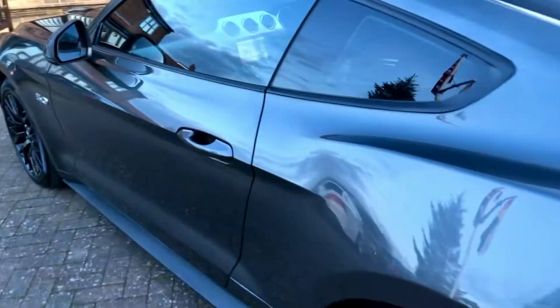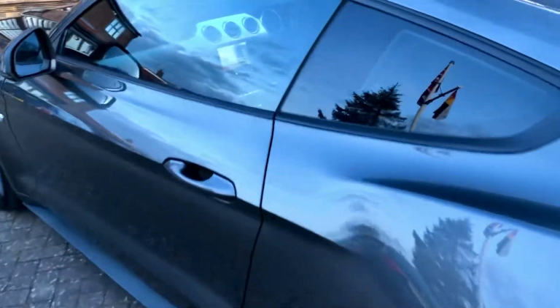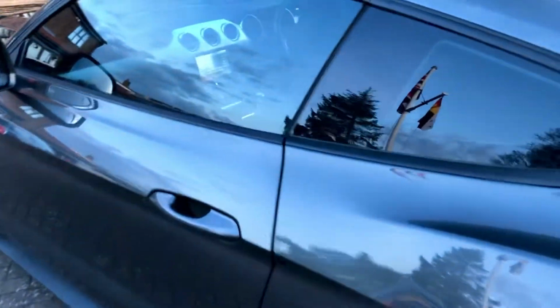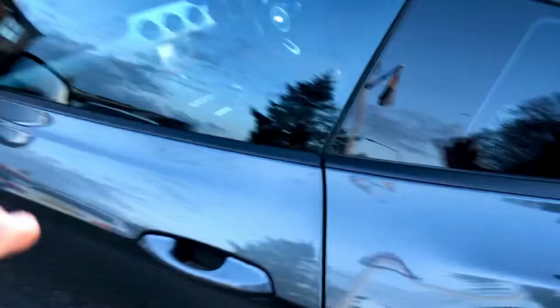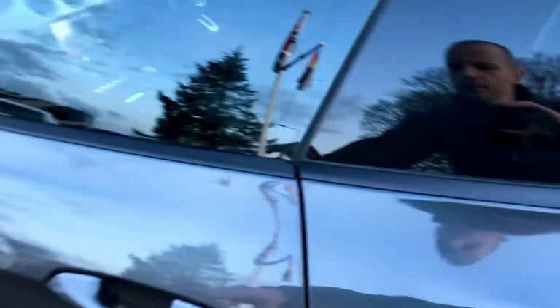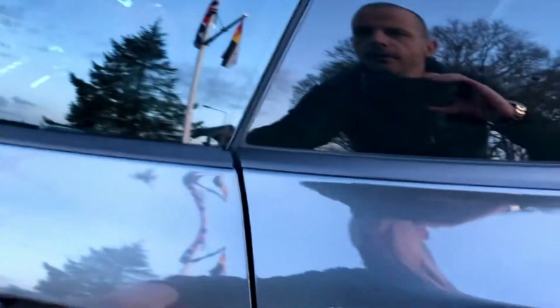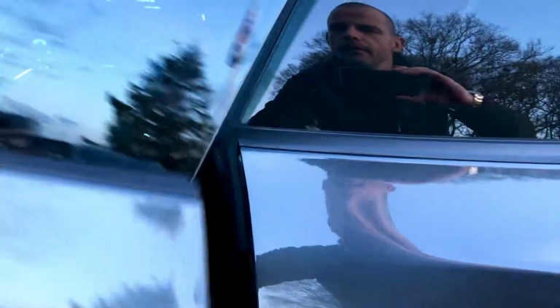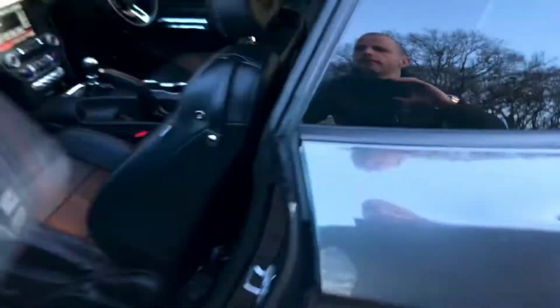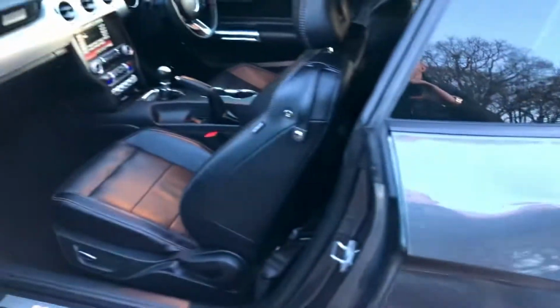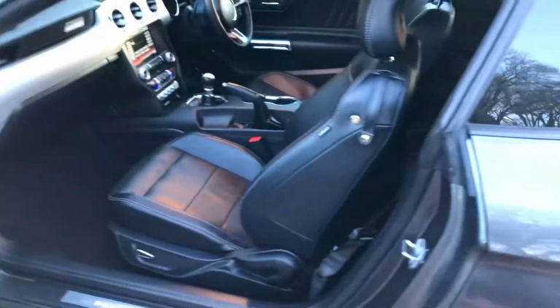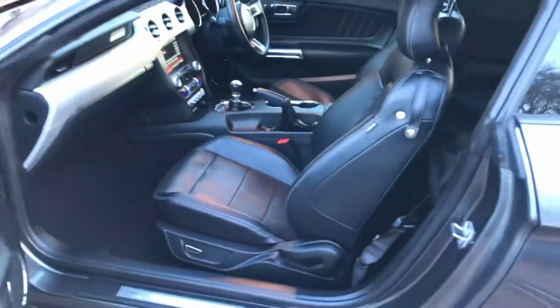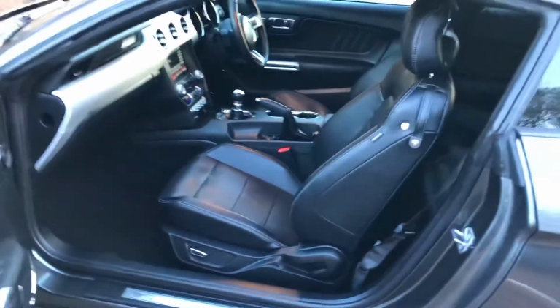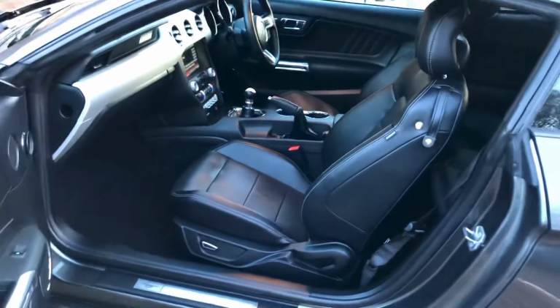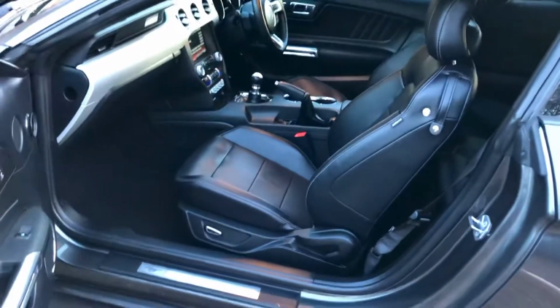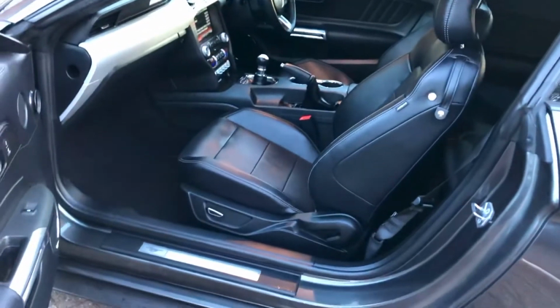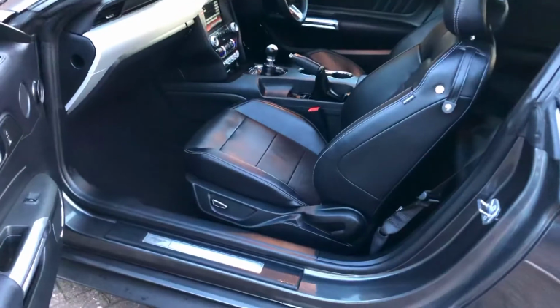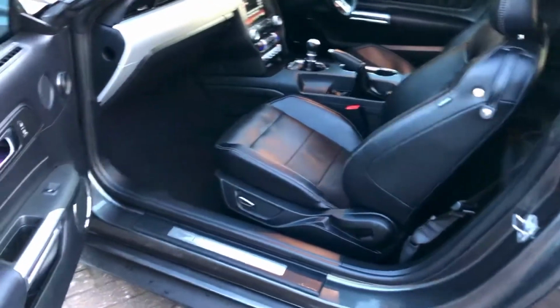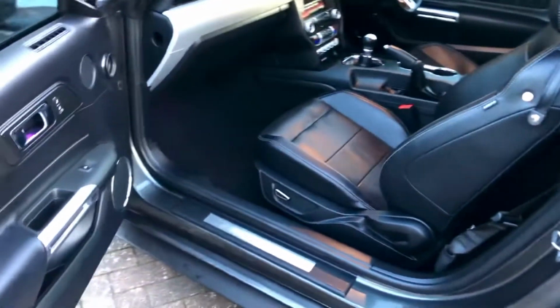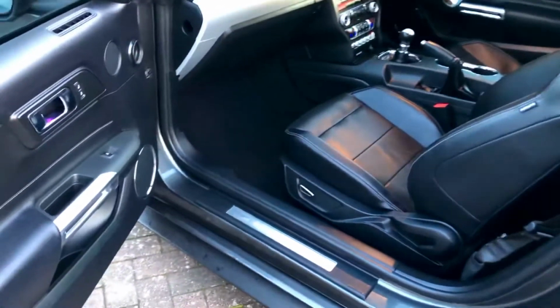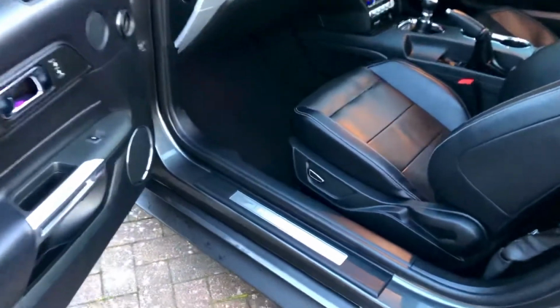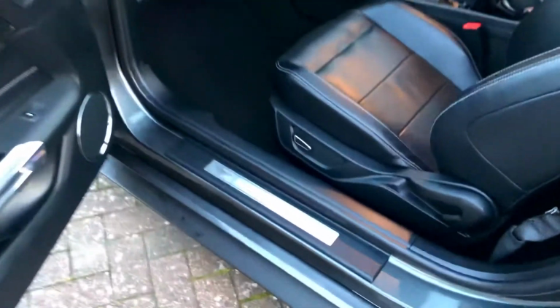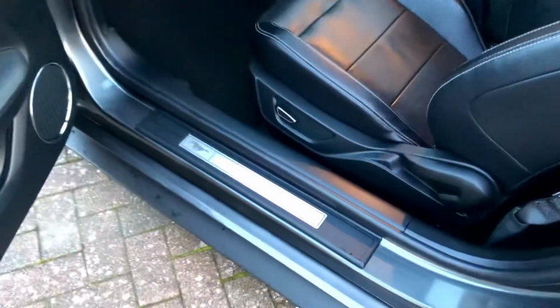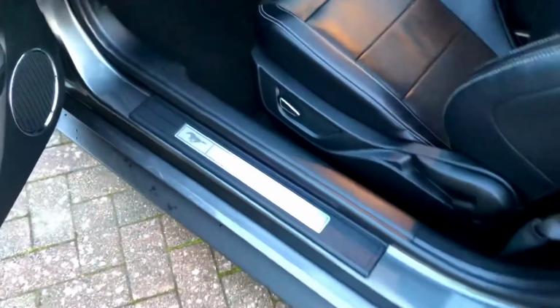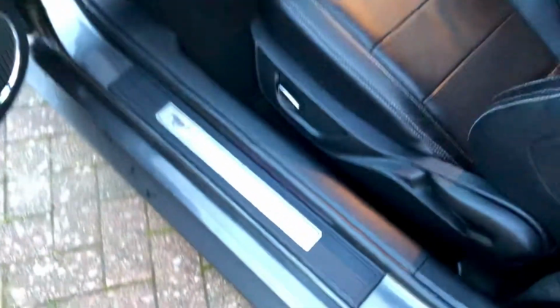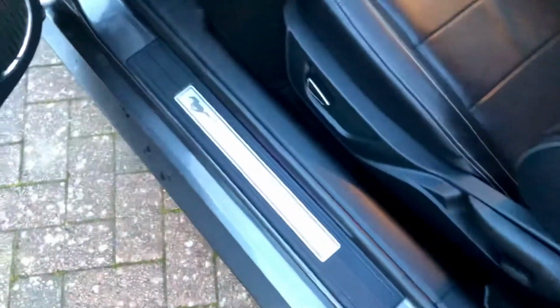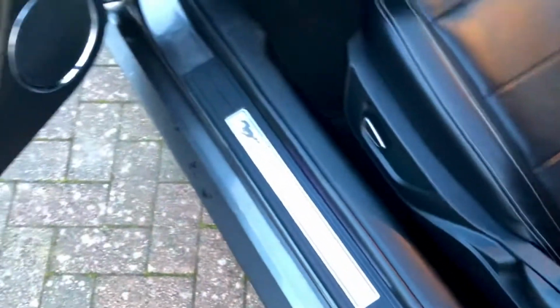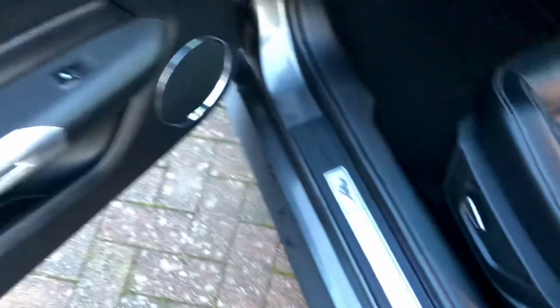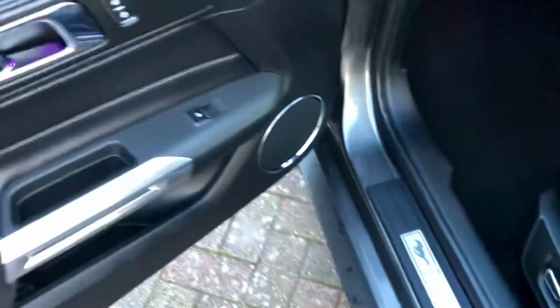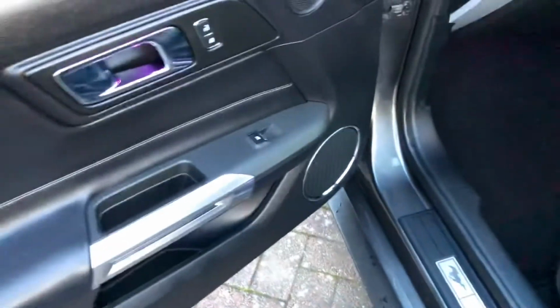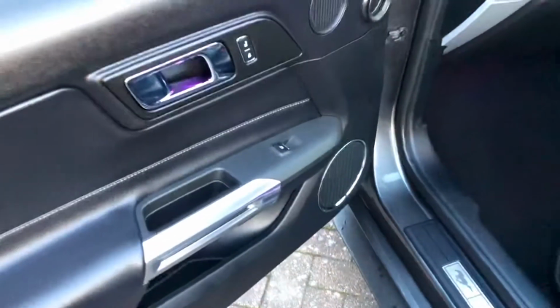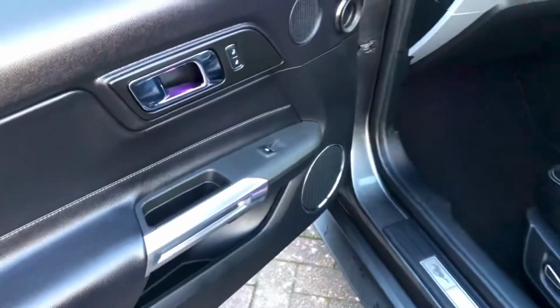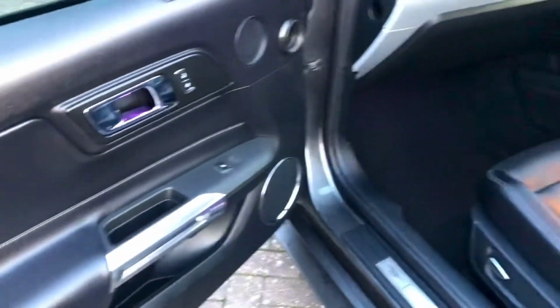It's just recently been MOT'd as well without any problems. All the tread plates light up — they're set on purple at the moment, but I believe you can change them to different colours as well.